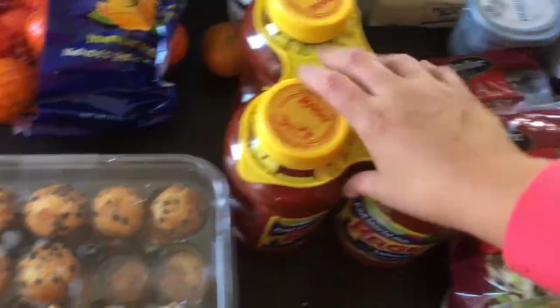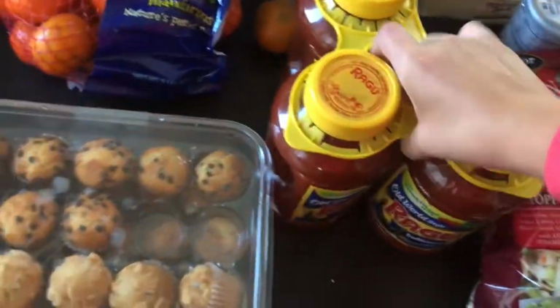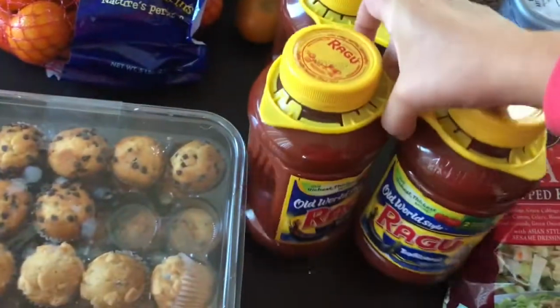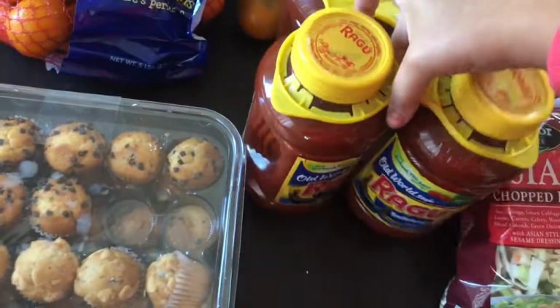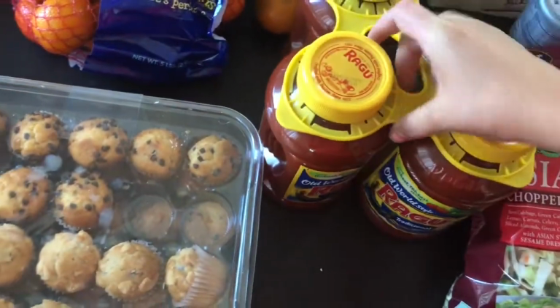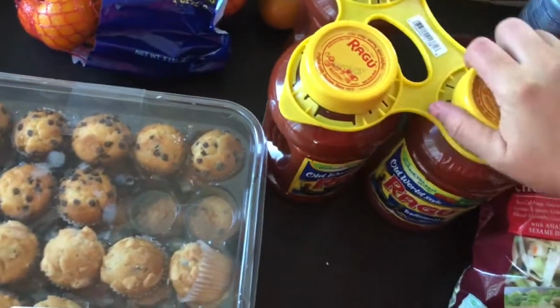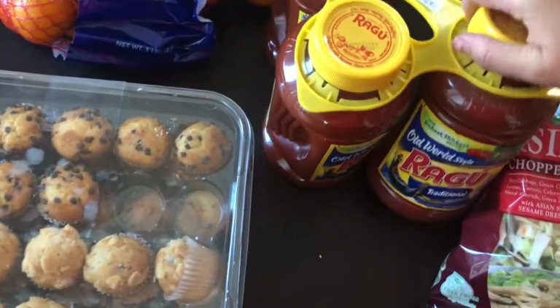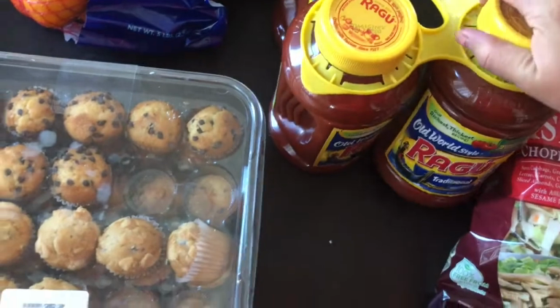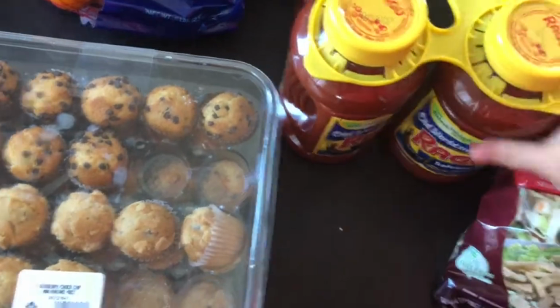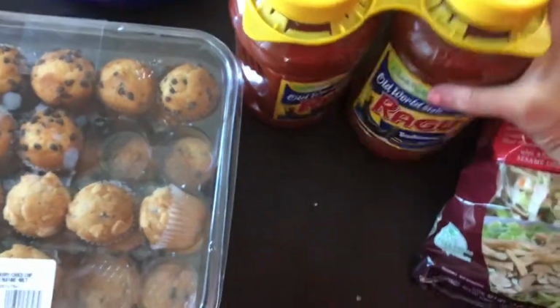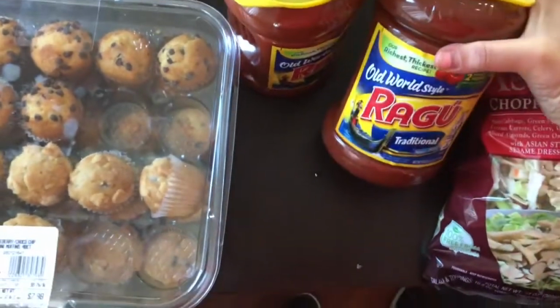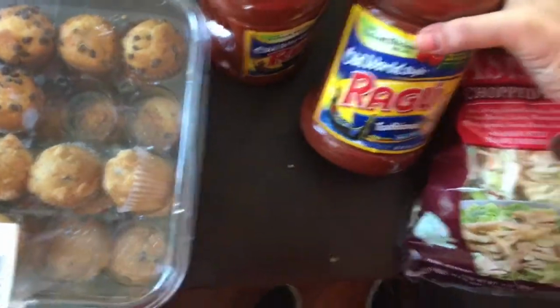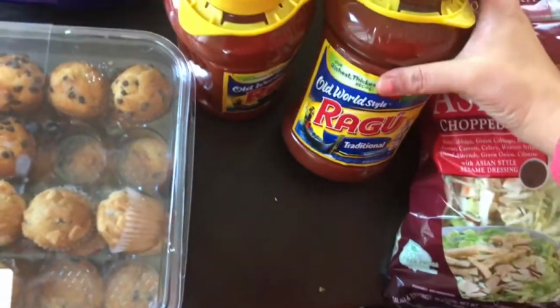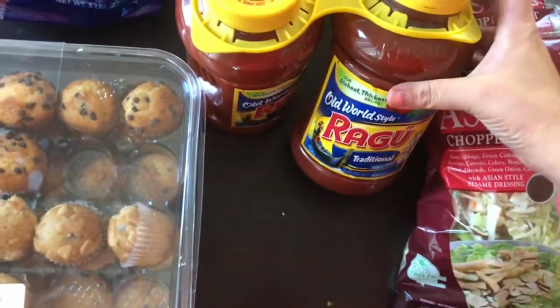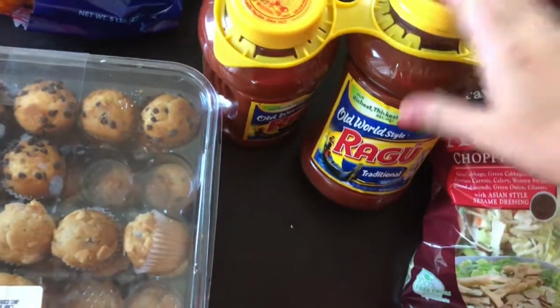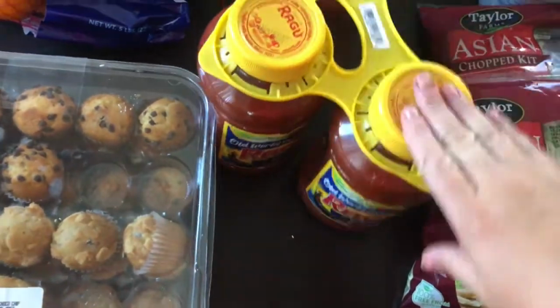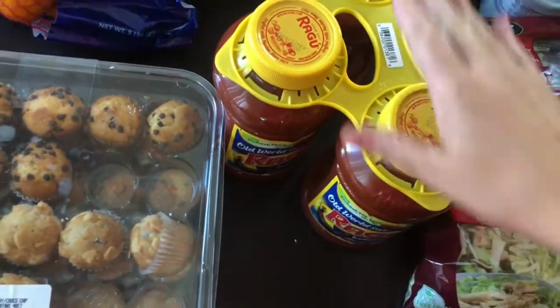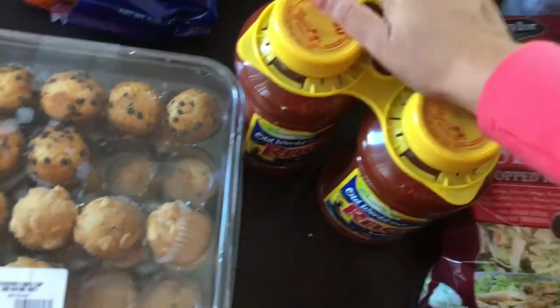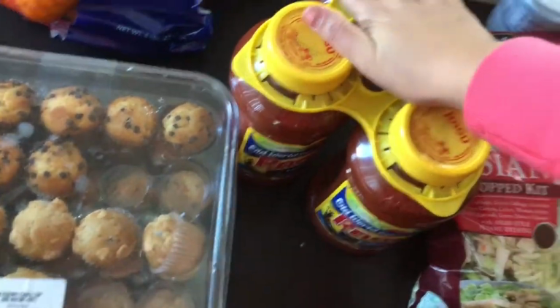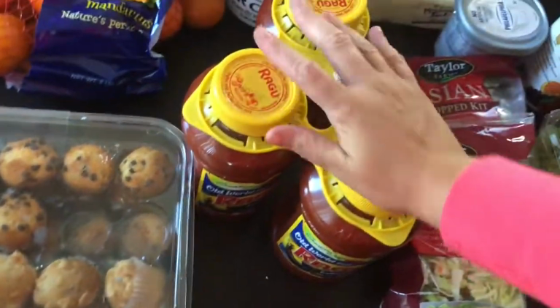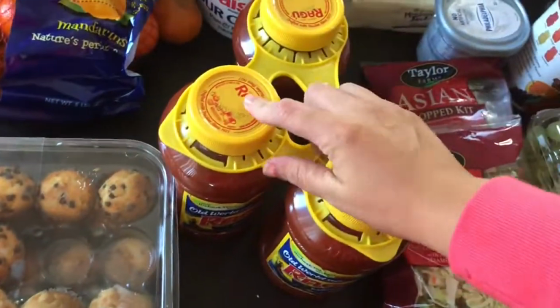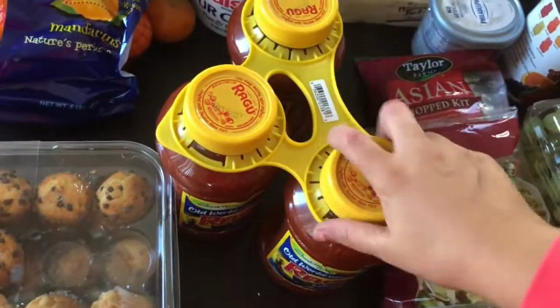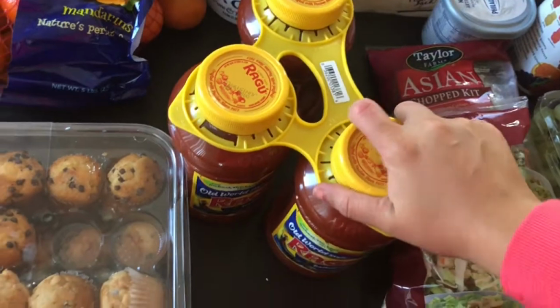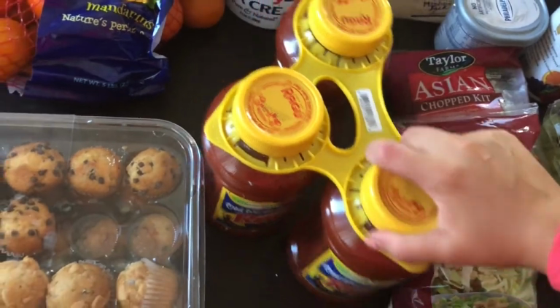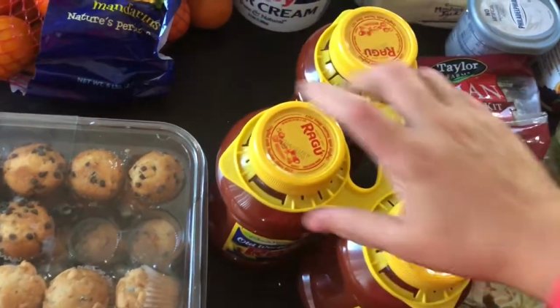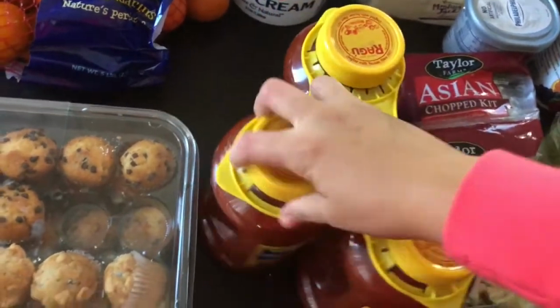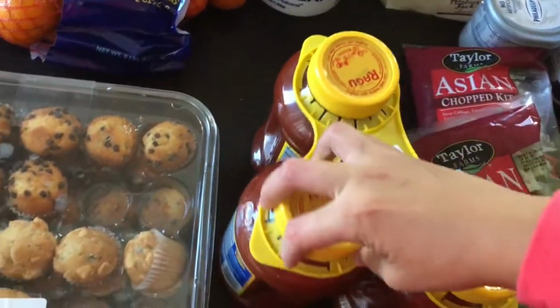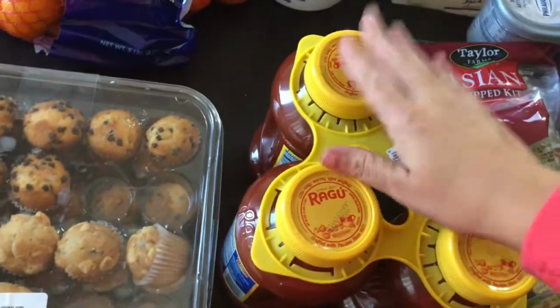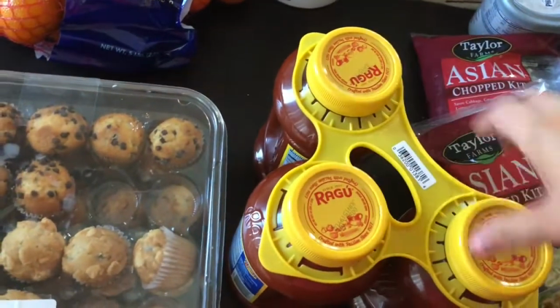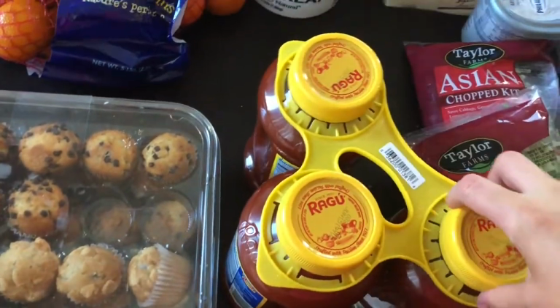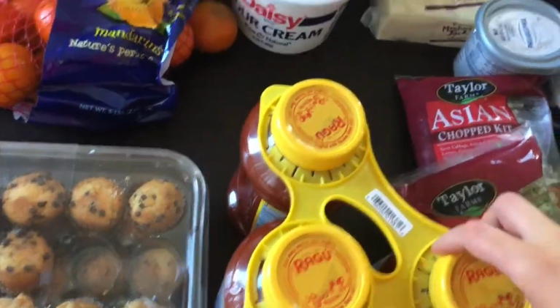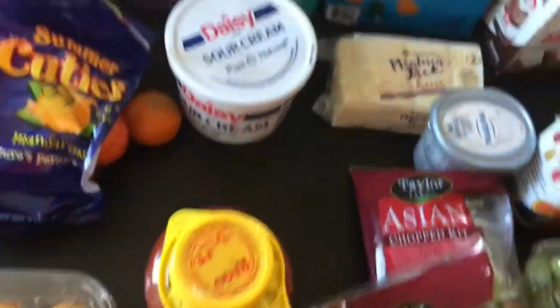I got this three-pack of spaghetti sauce — these are the big kind, they're huge. For three of these it was like seven something, and this is going to last us all month.